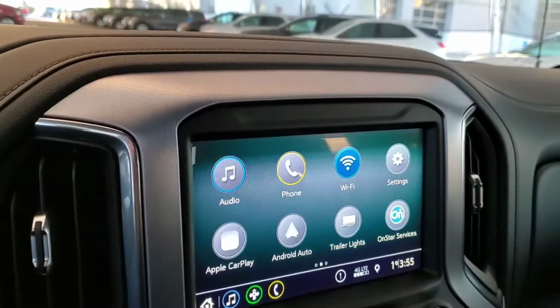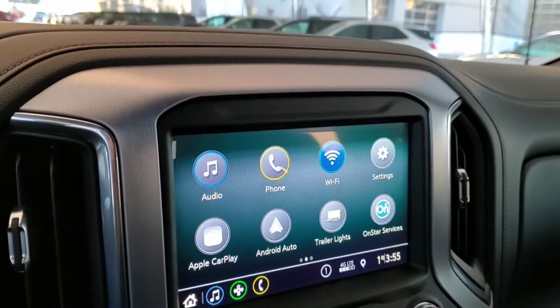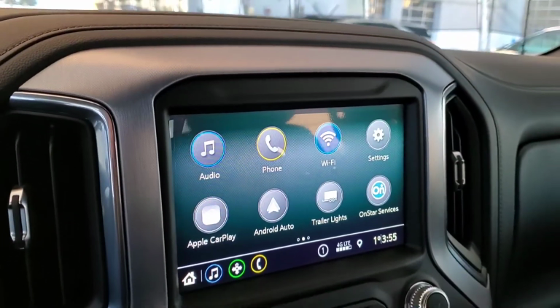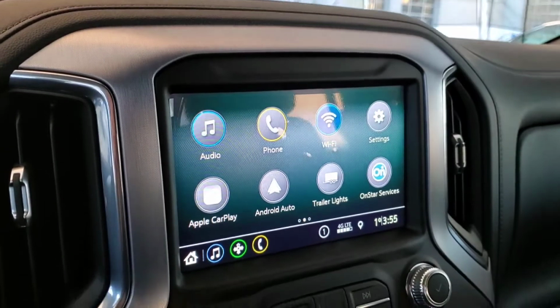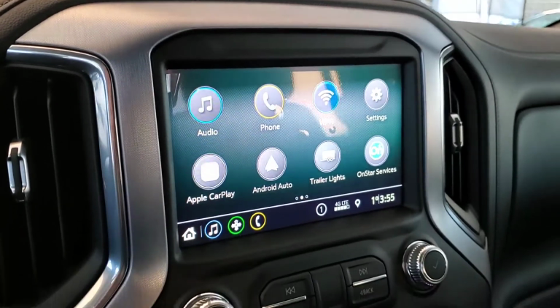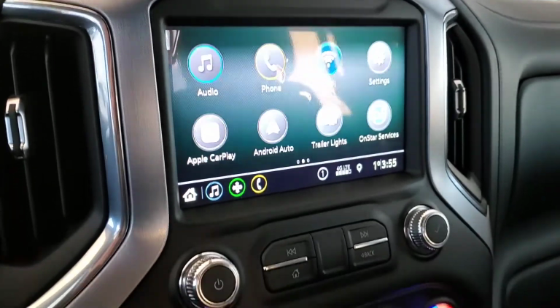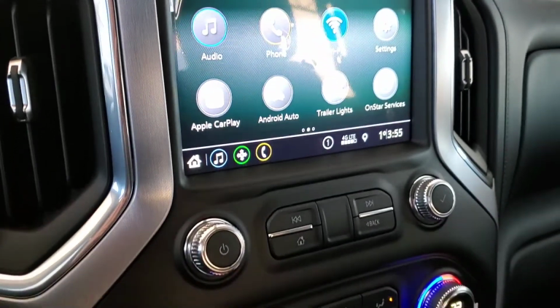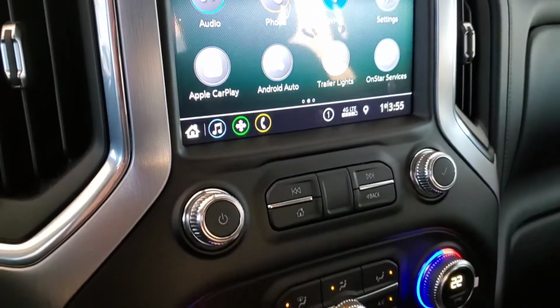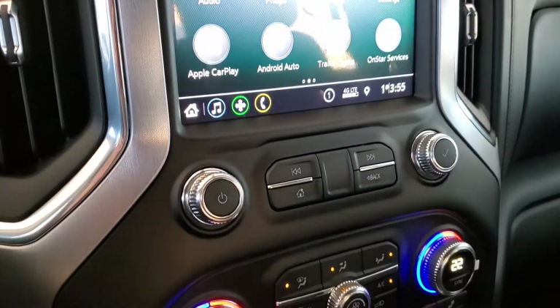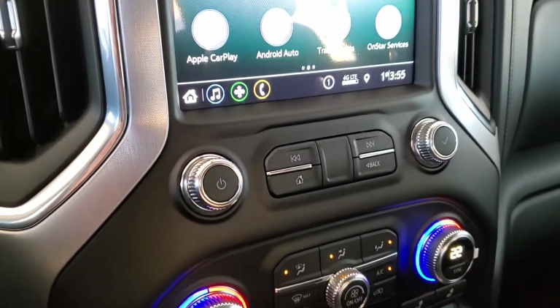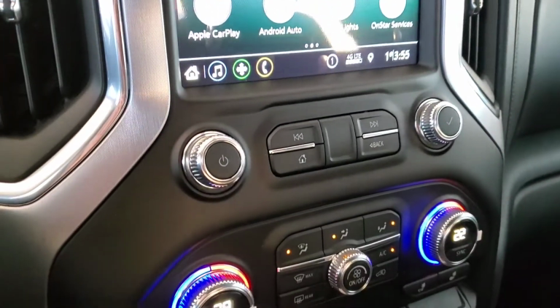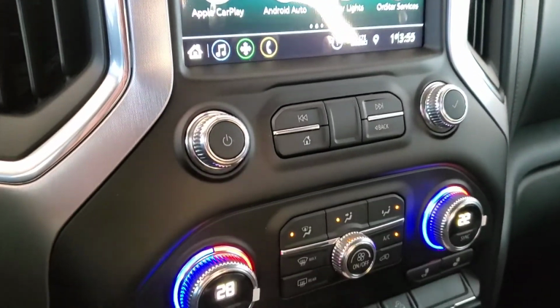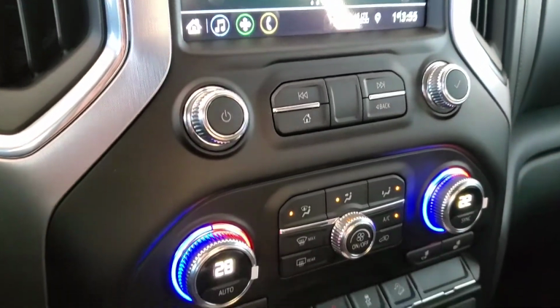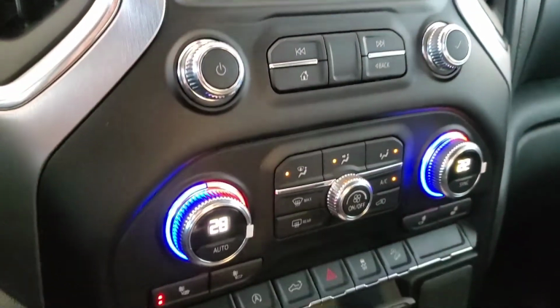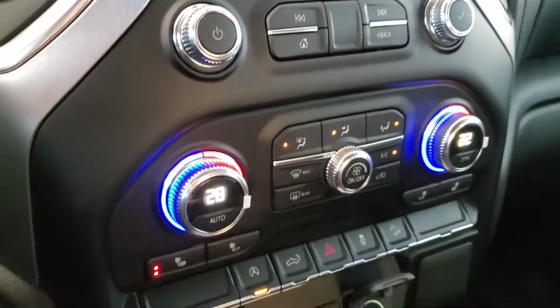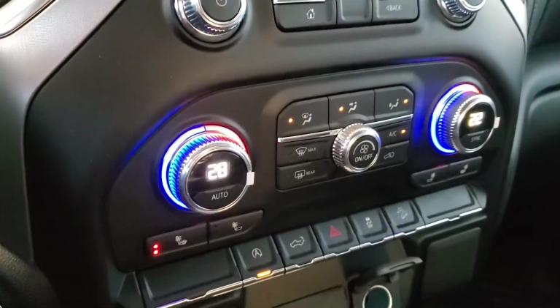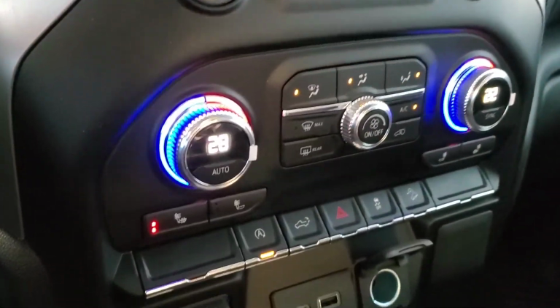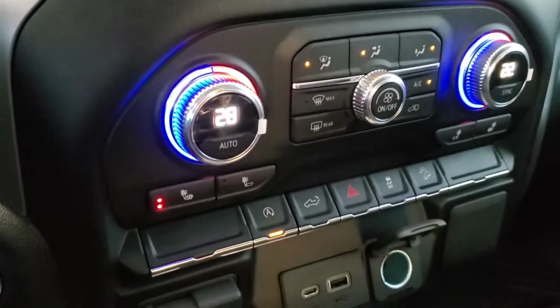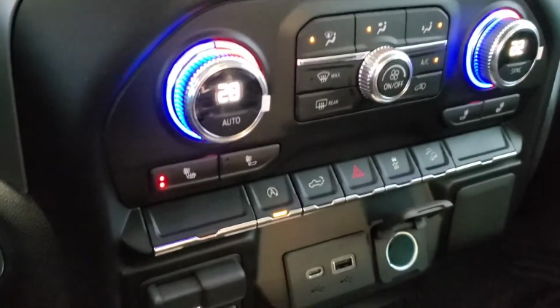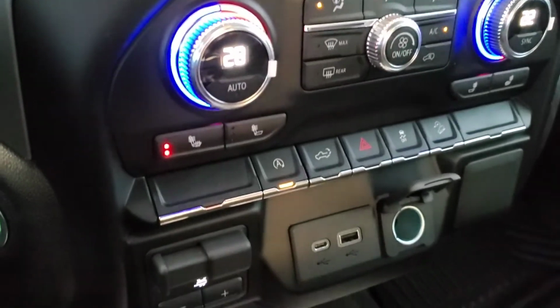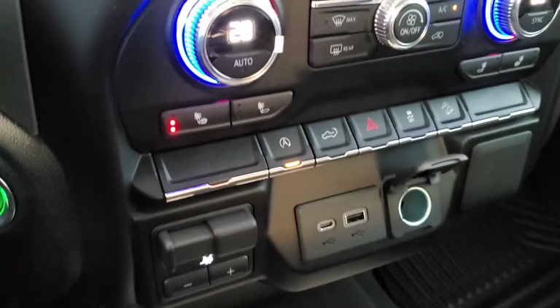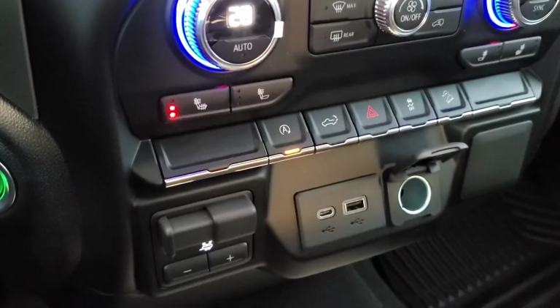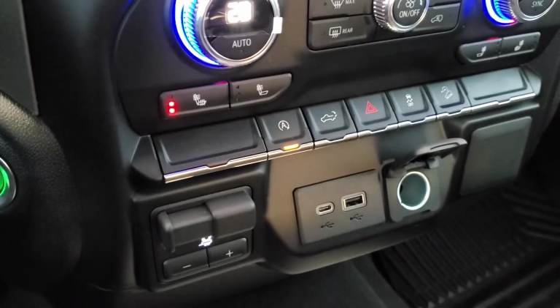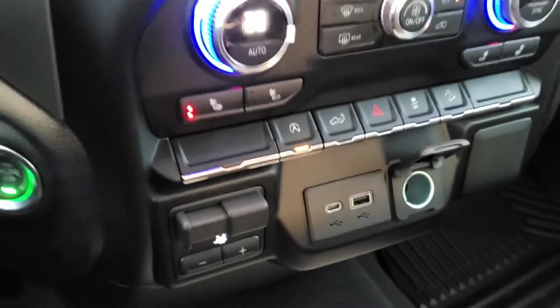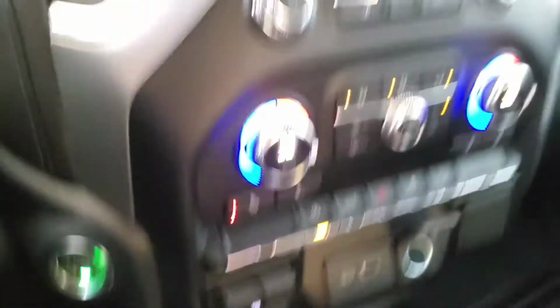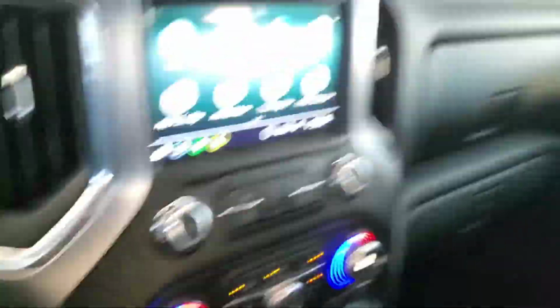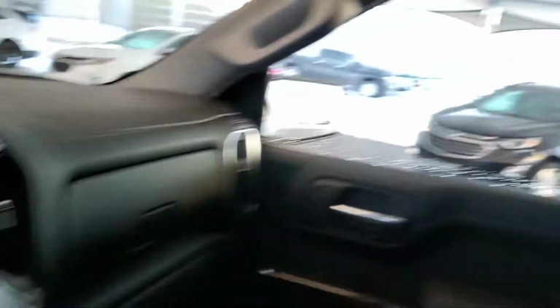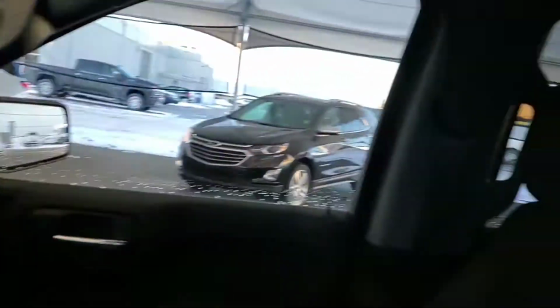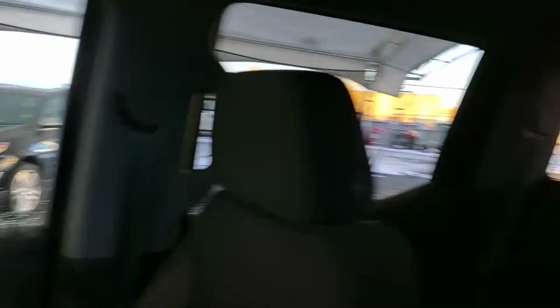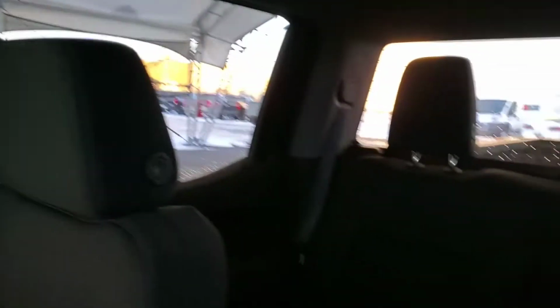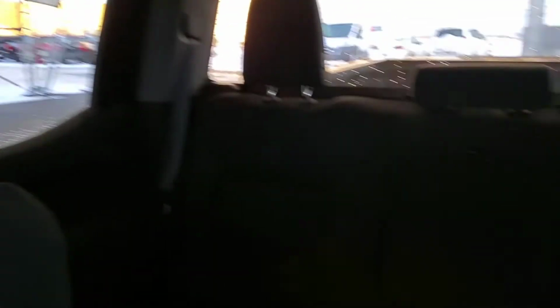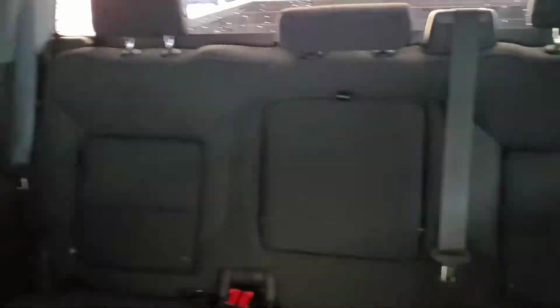Backup camera, OnStar services, Android Auto capable, Apple CarPlay, heated front seats, trailer brake controller, and cloth seating for six.